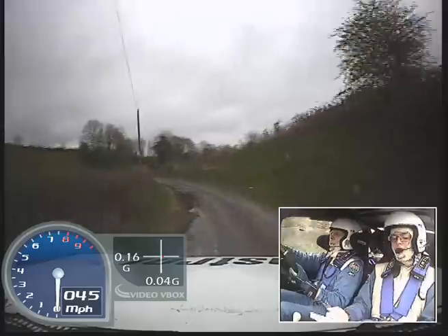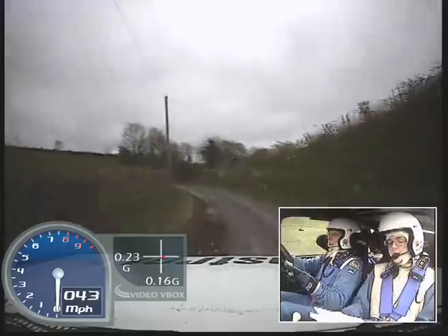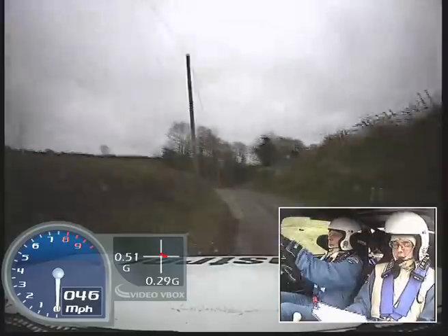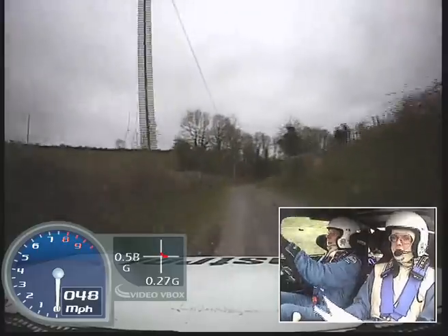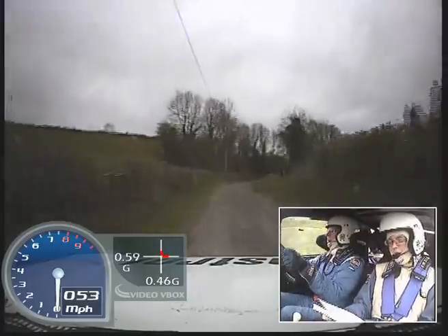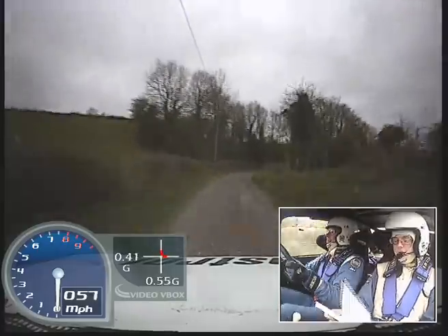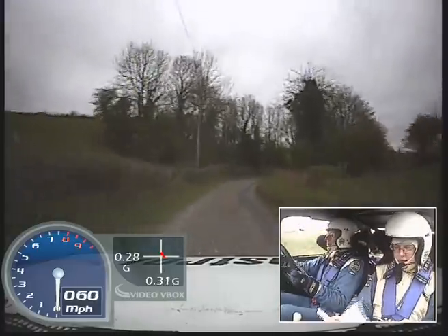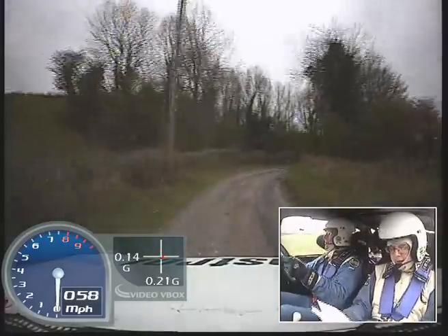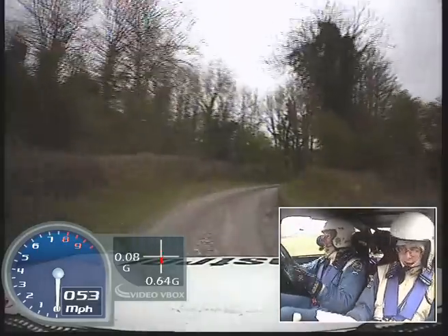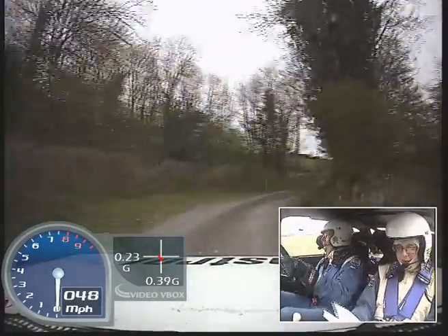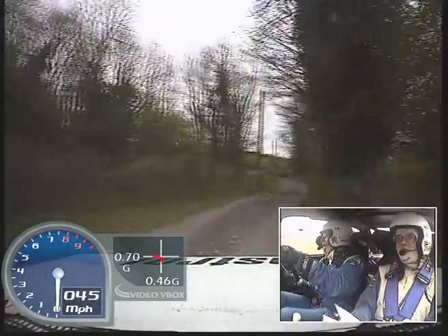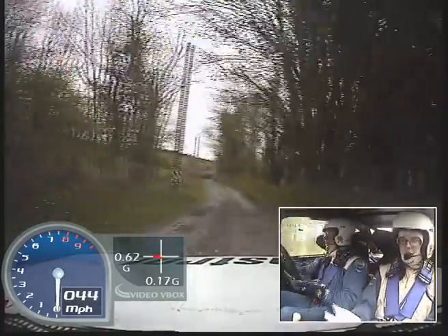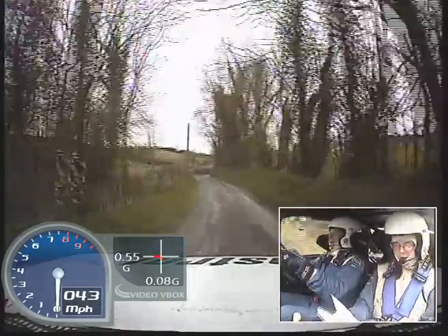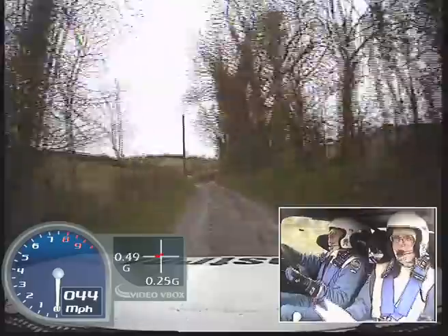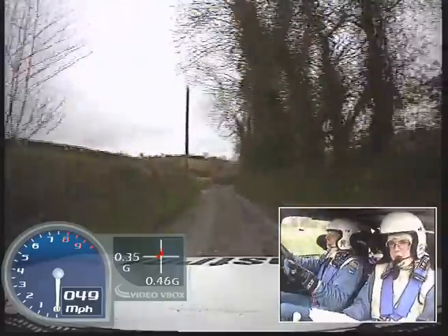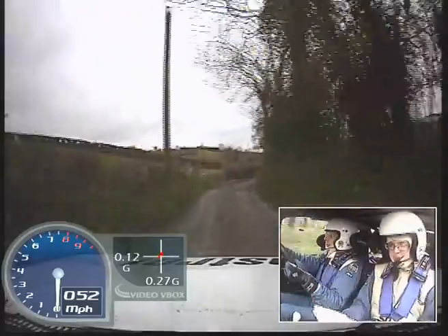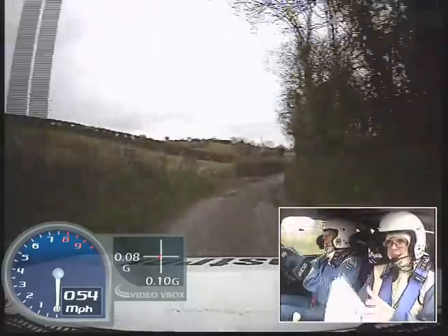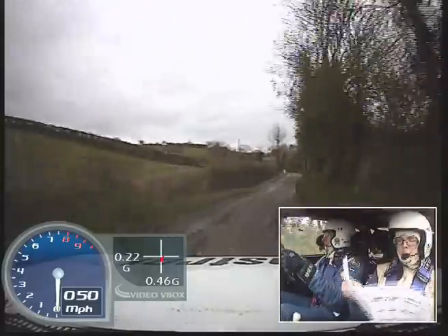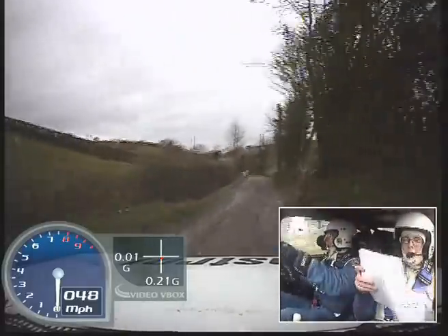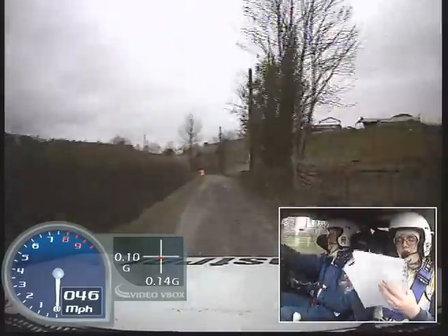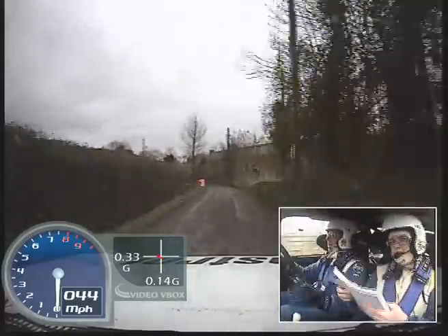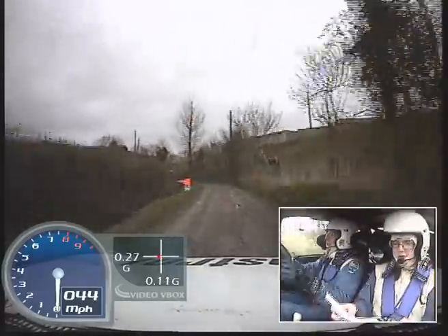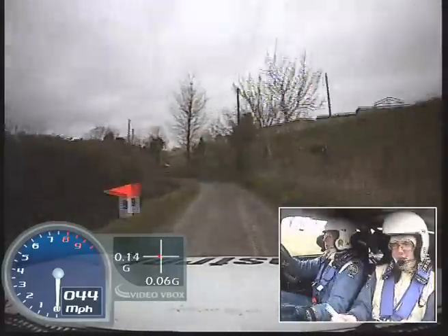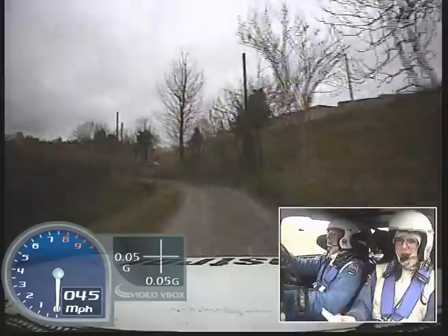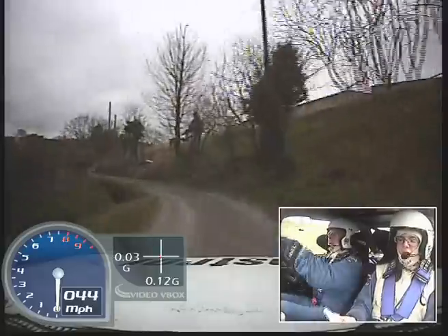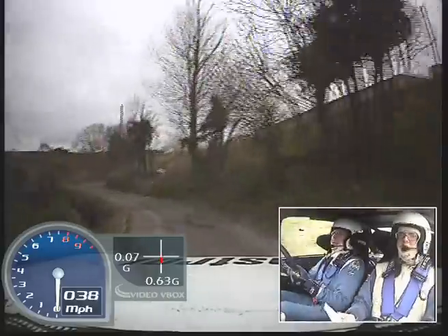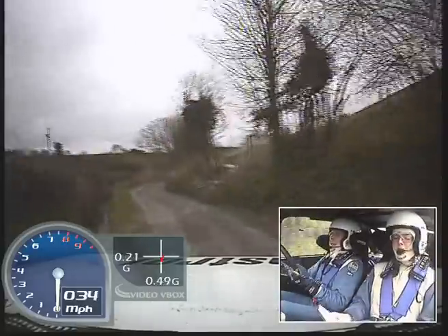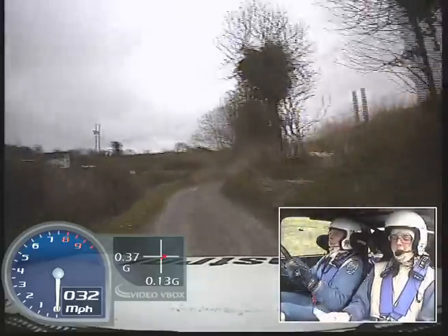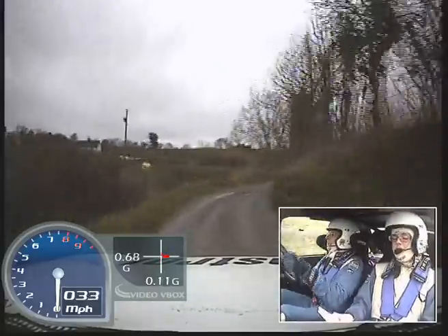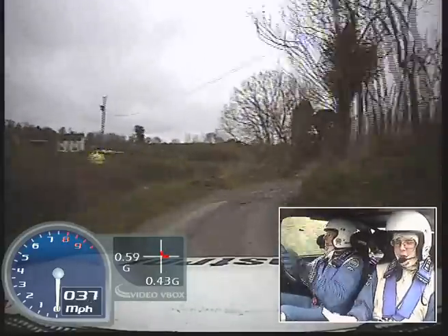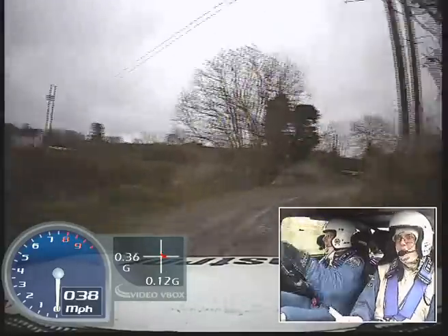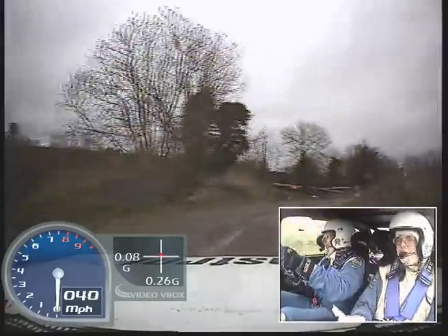40, 6 right, 40, K right, ditch outside, 40. And caution, 6 left over, don't cut, into 6 right, into turn square left, bail inside.